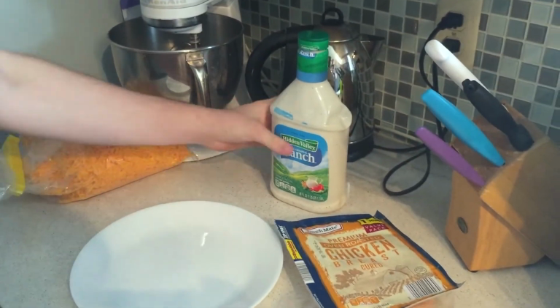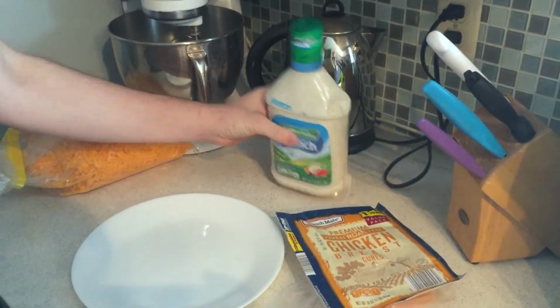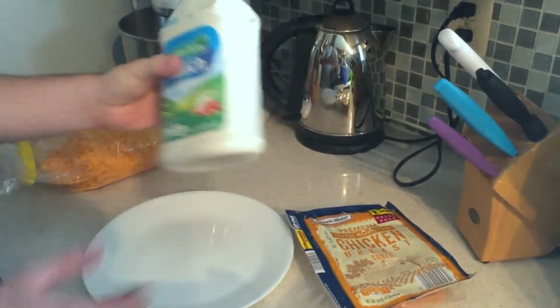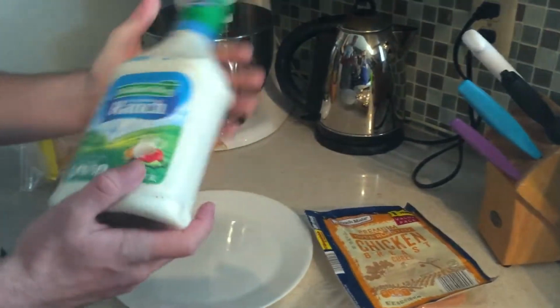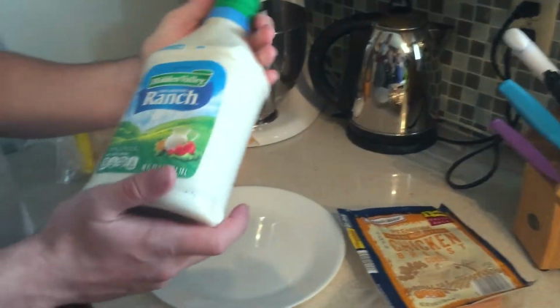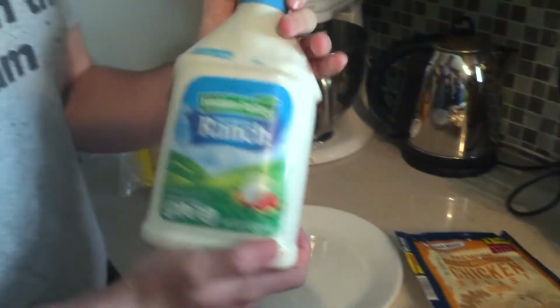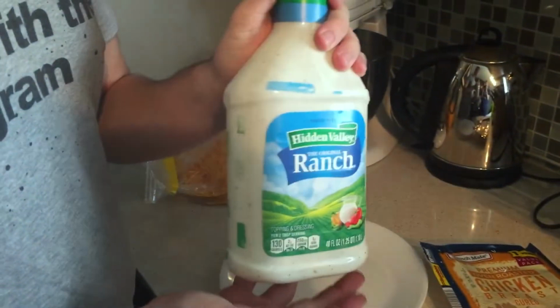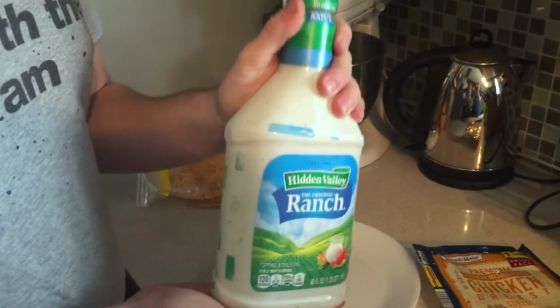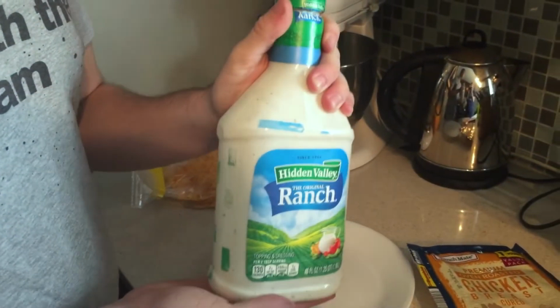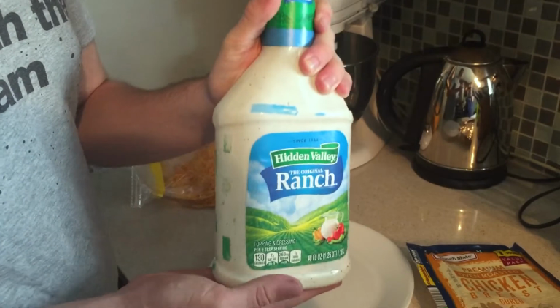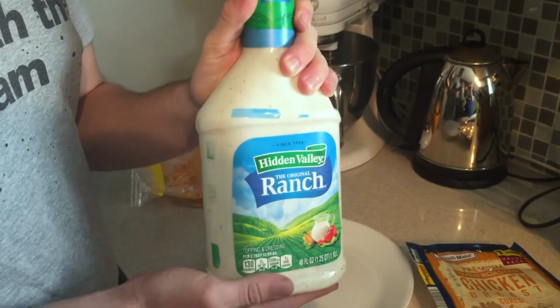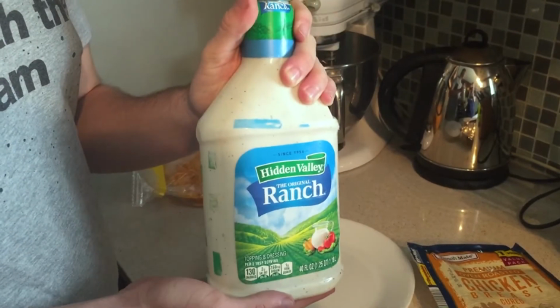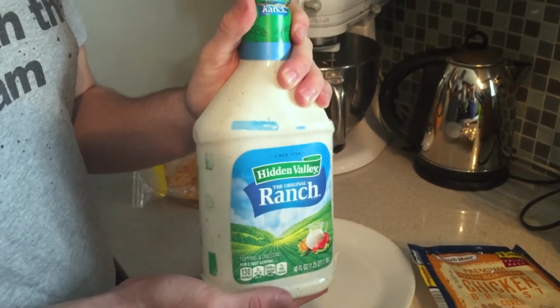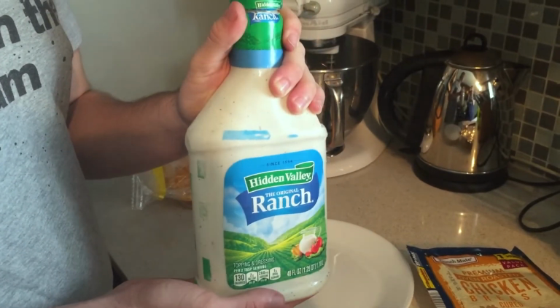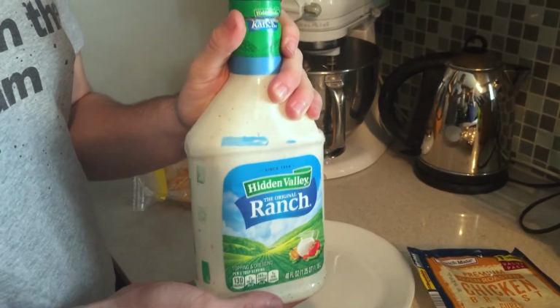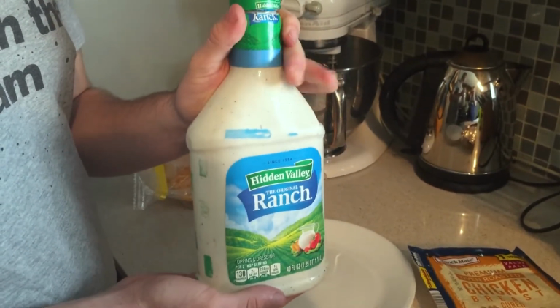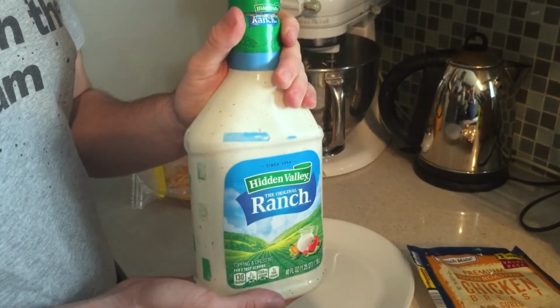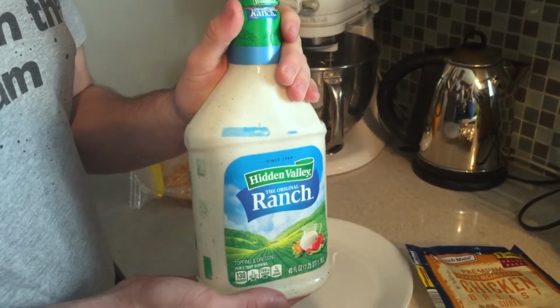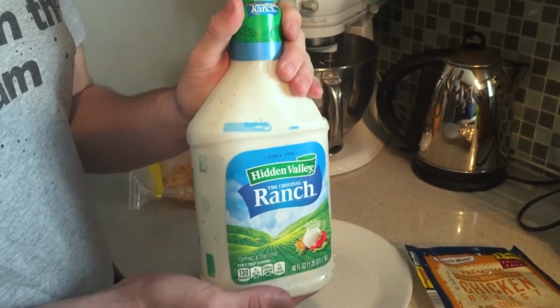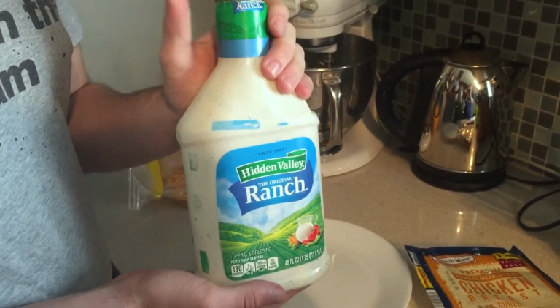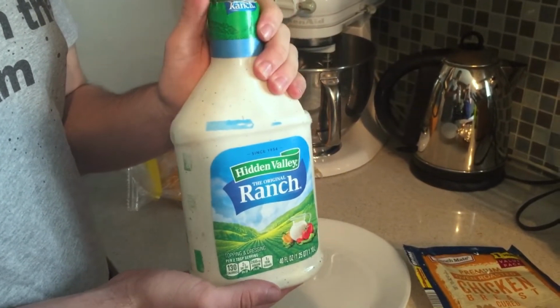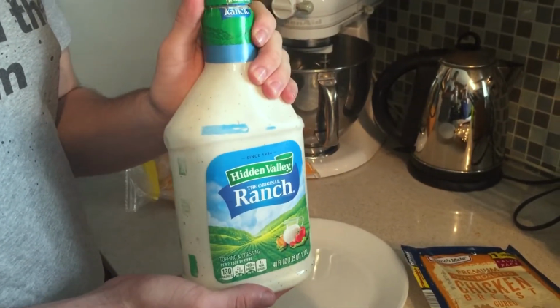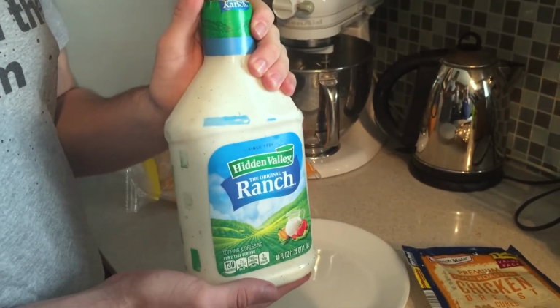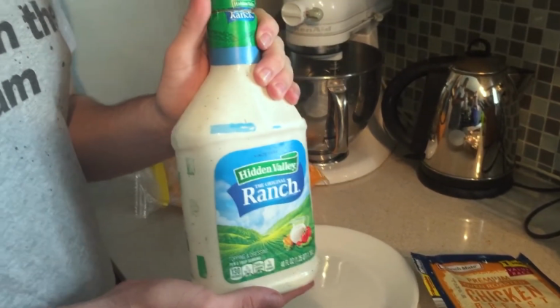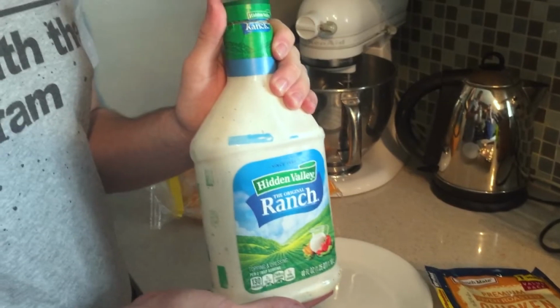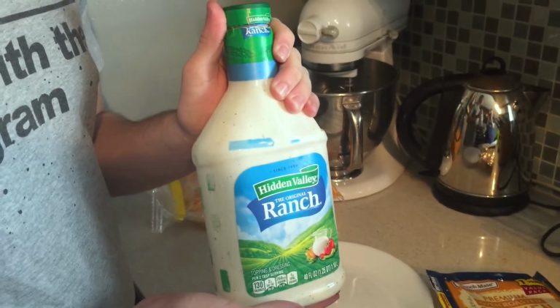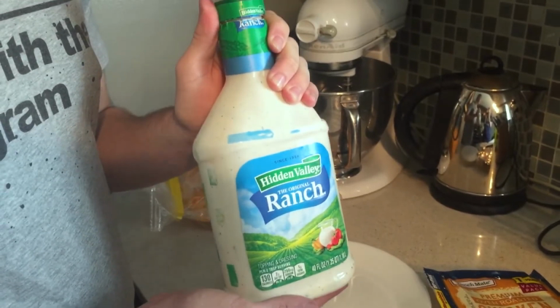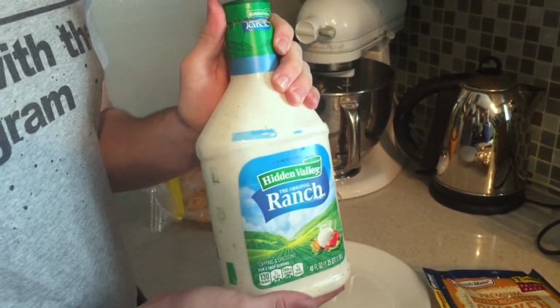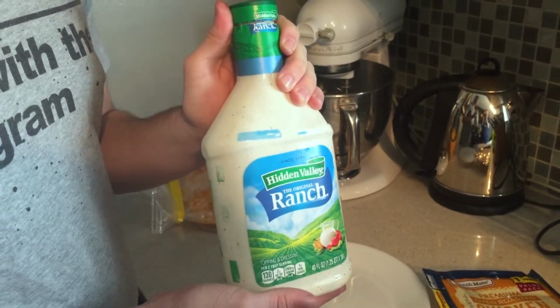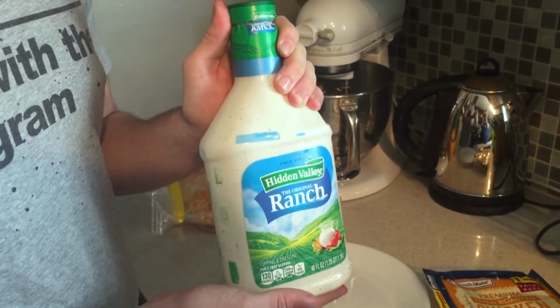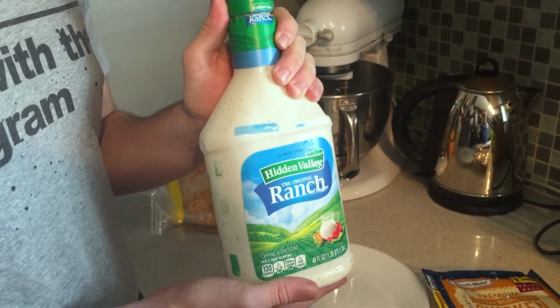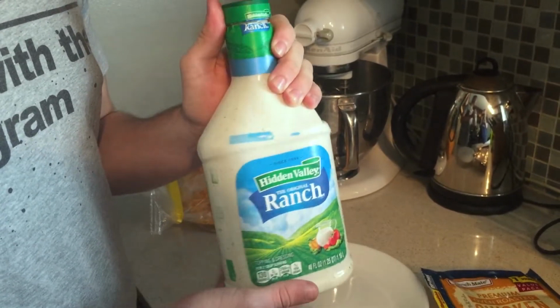The final ingredient is the sauce. I am using ranch, which is the best sauce. However, a close competitor is yum-yum sauce, and barbecue sauce if you're on a budget.